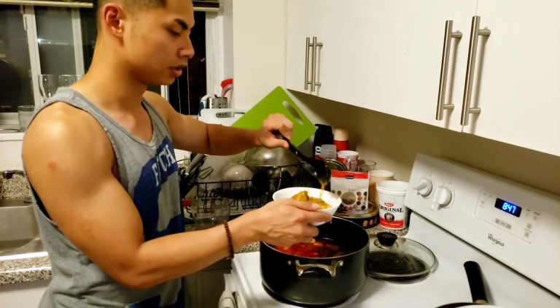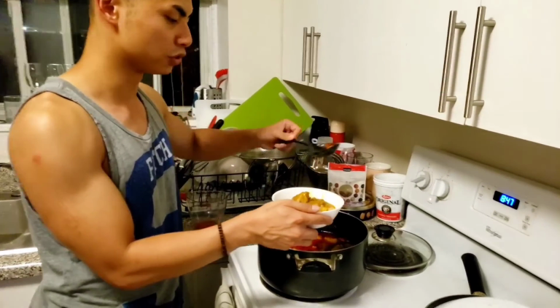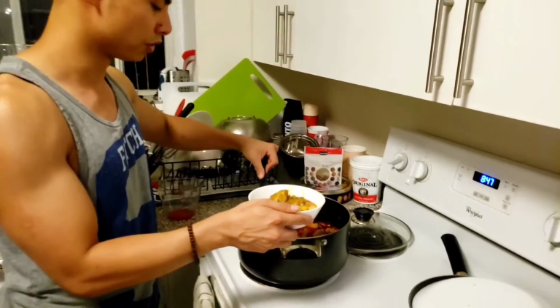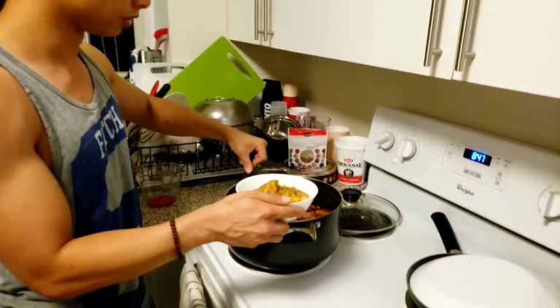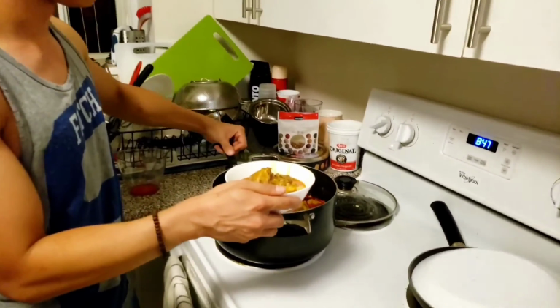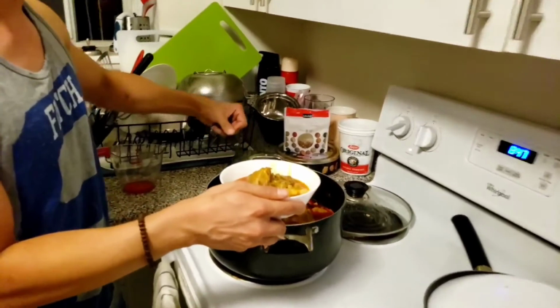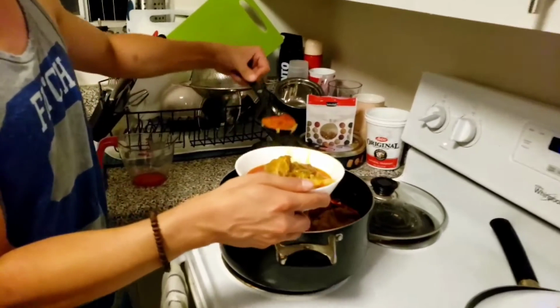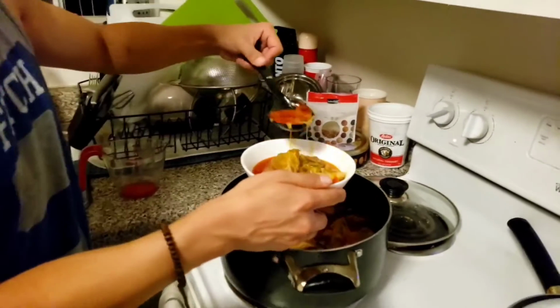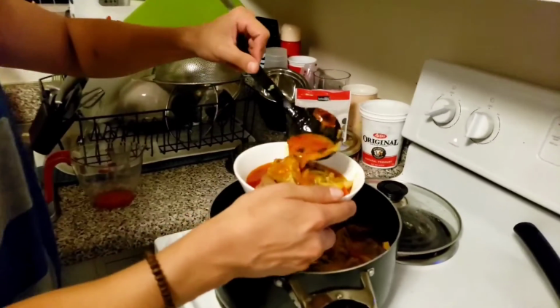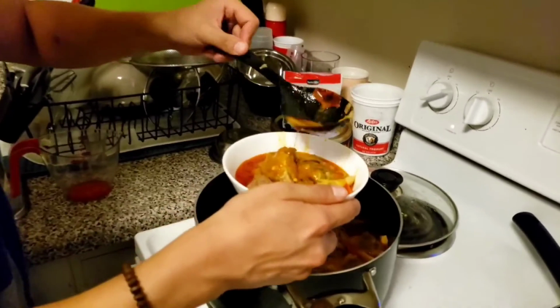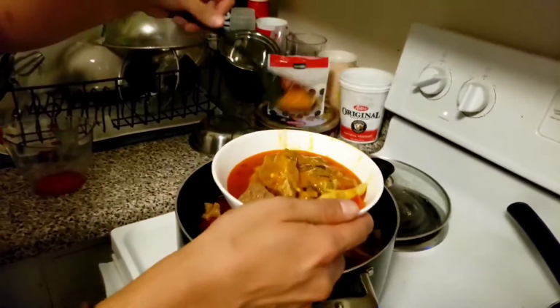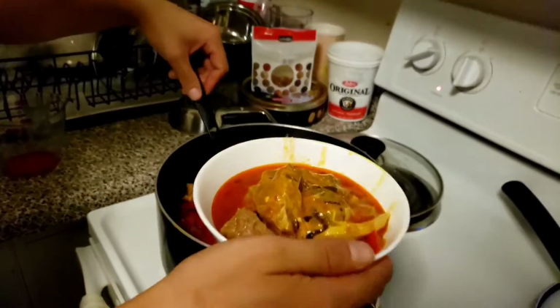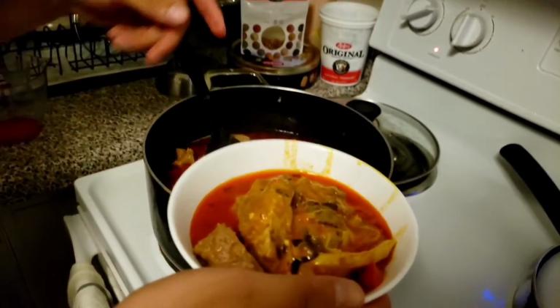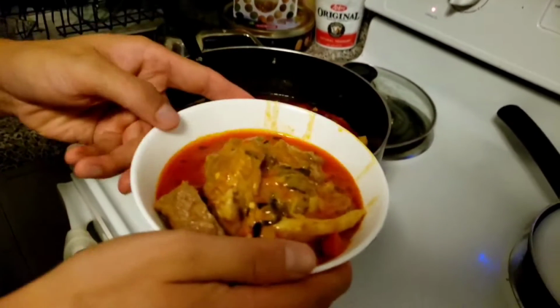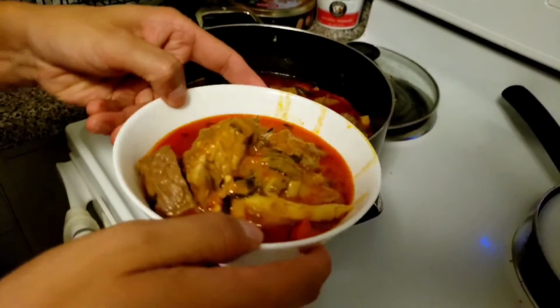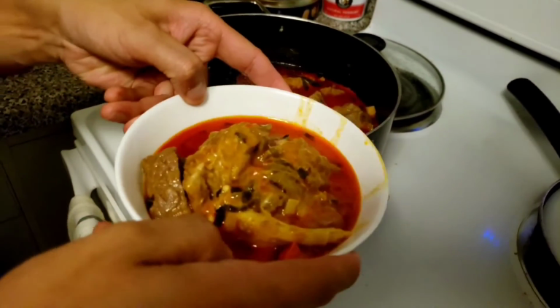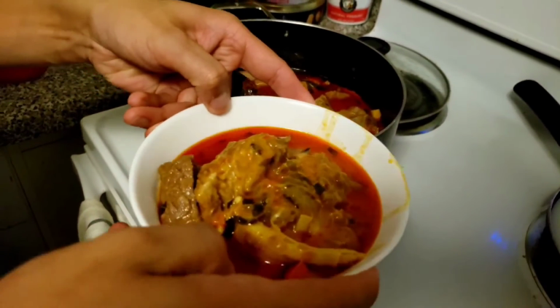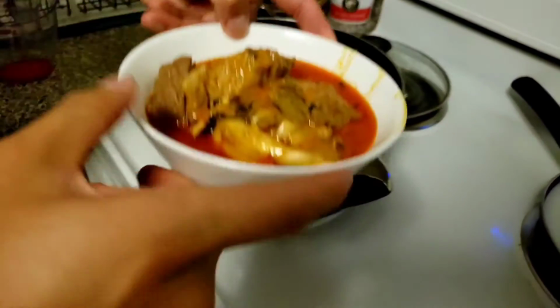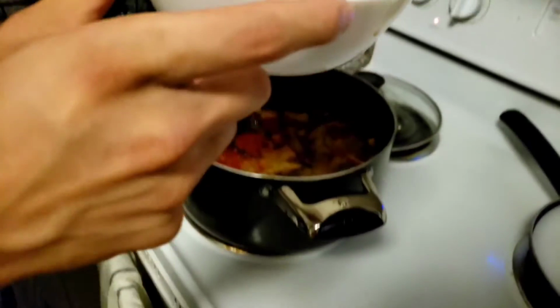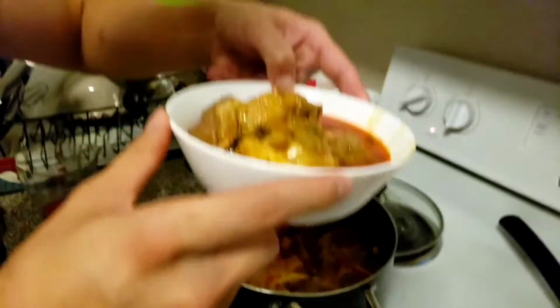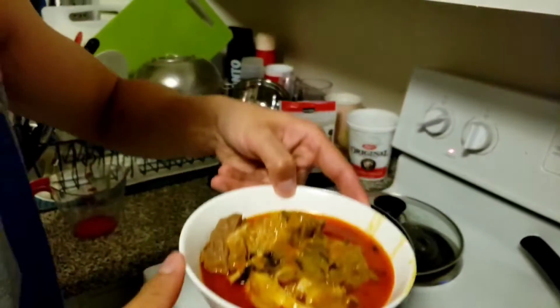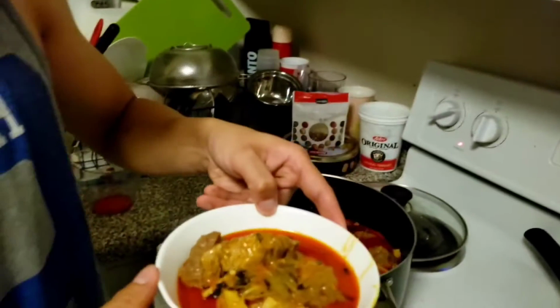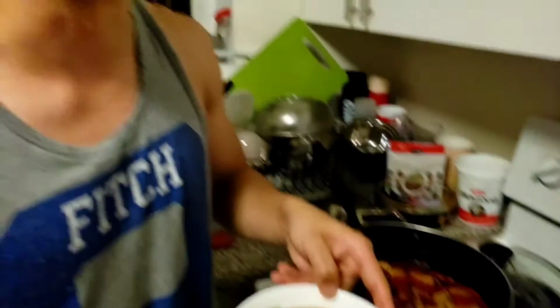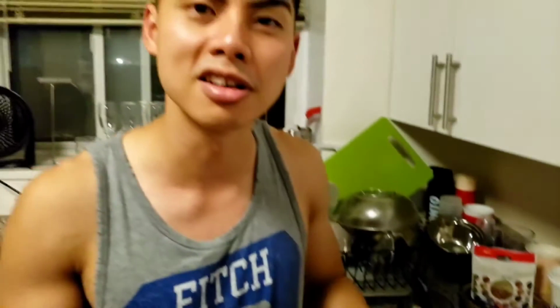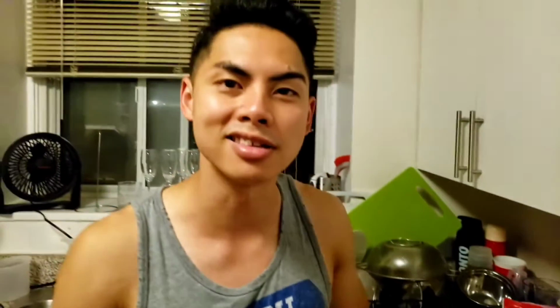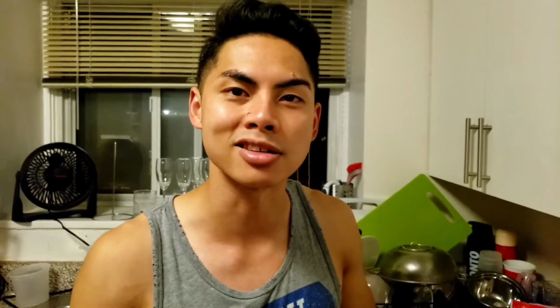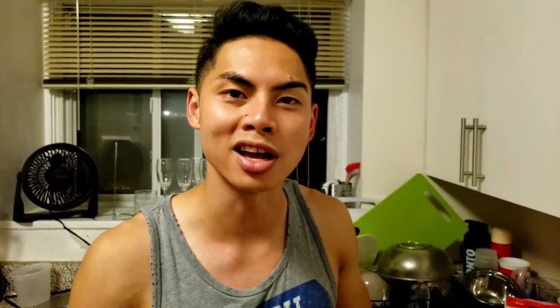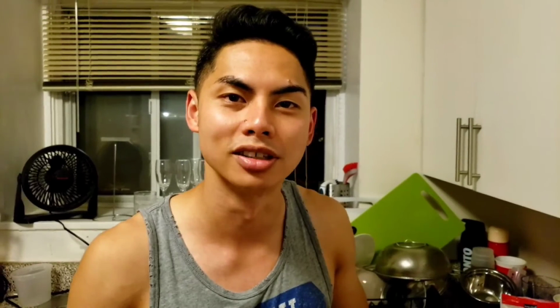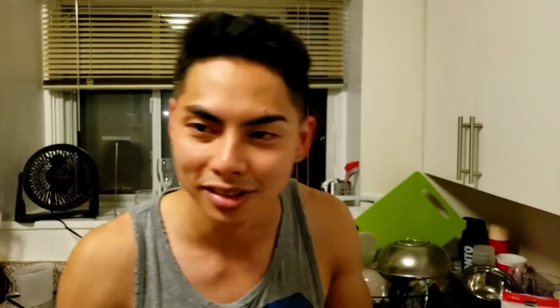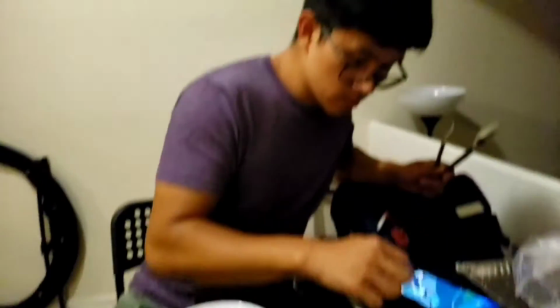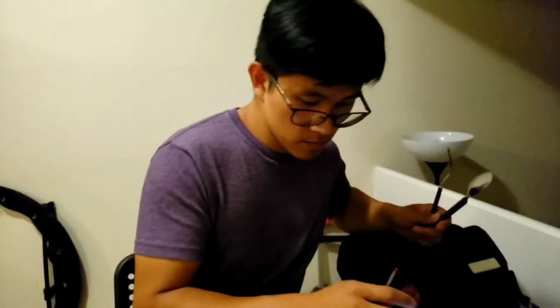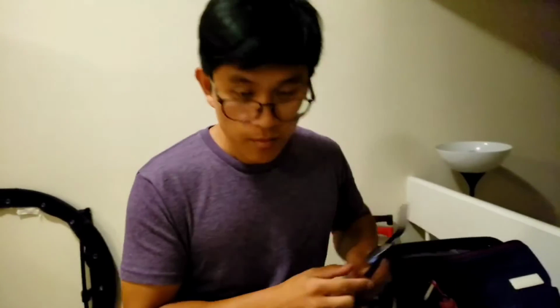Is this enough soup for you? This is all for Henry. Is that okay for you? We're going to taste test this right now. Moment of truth.